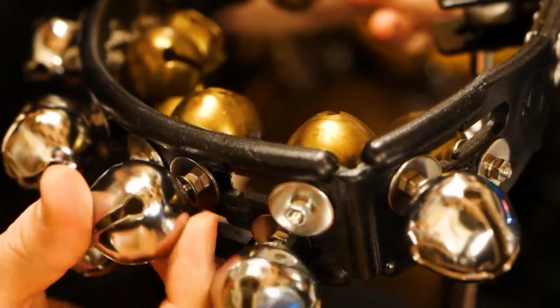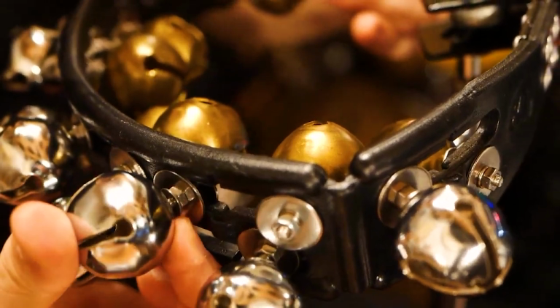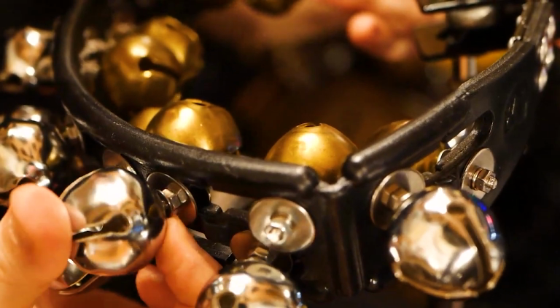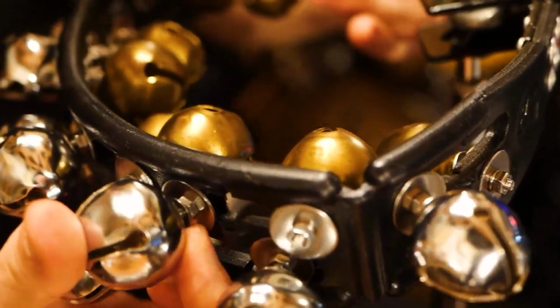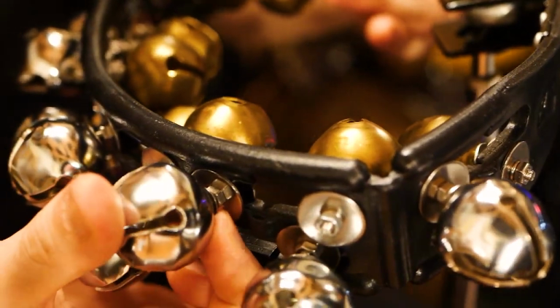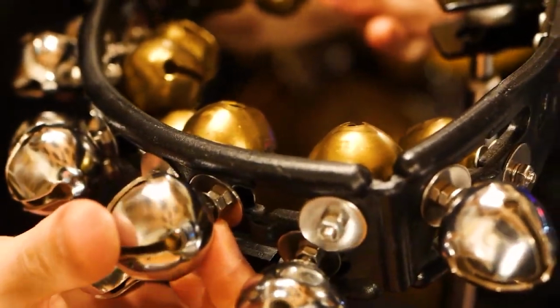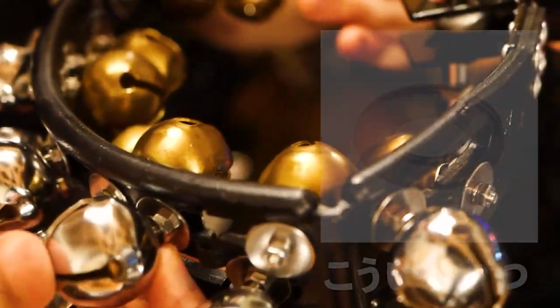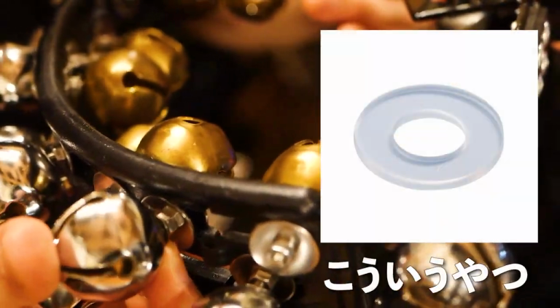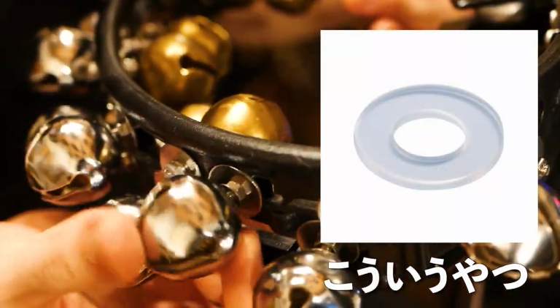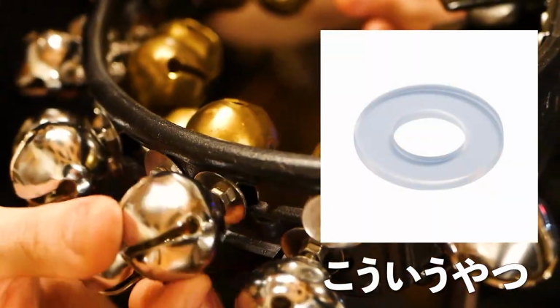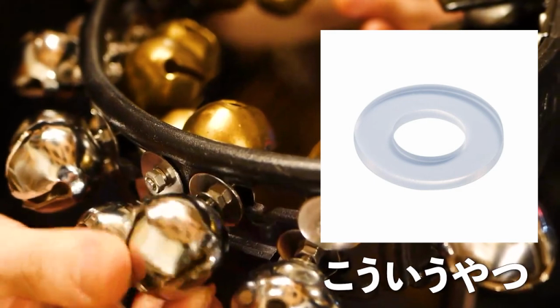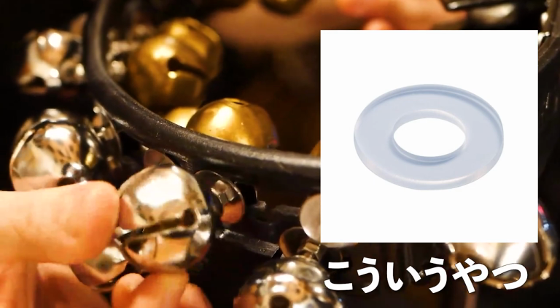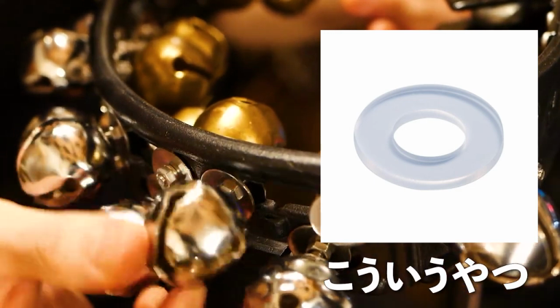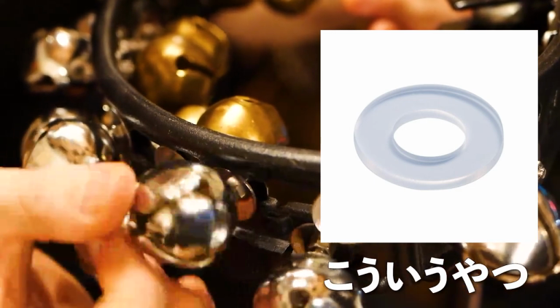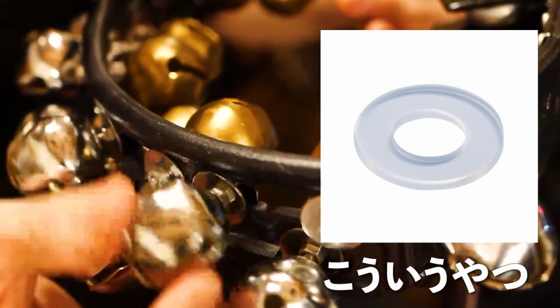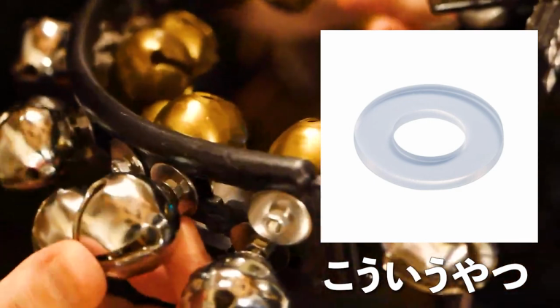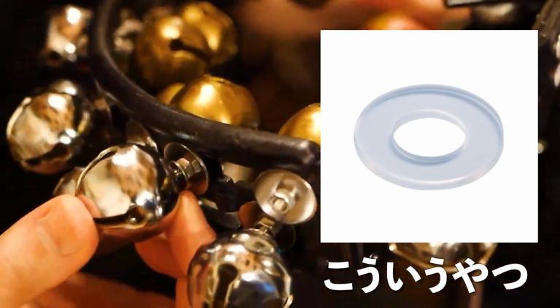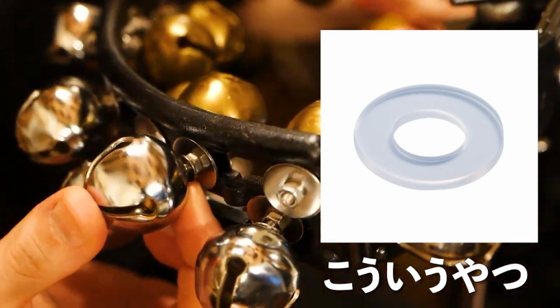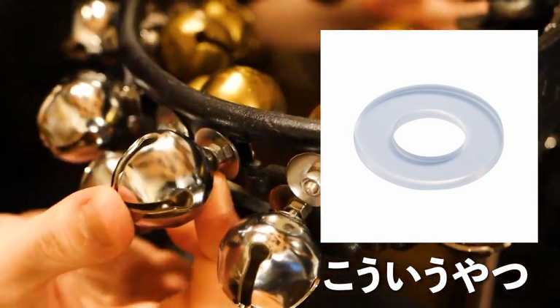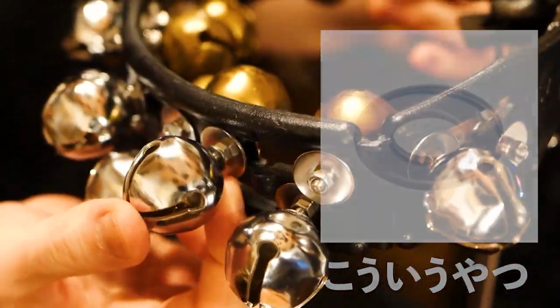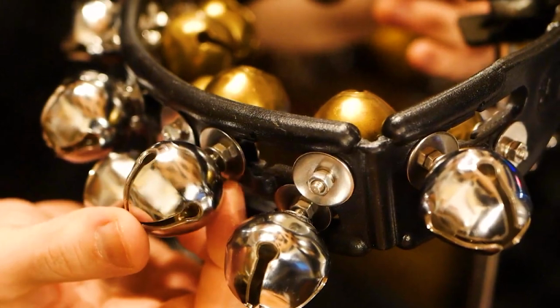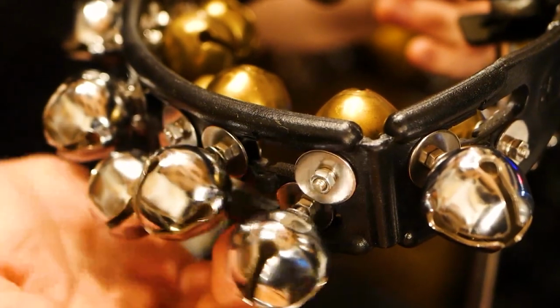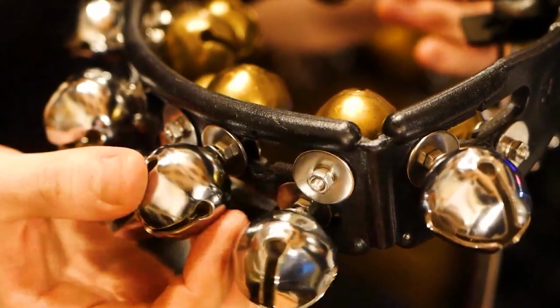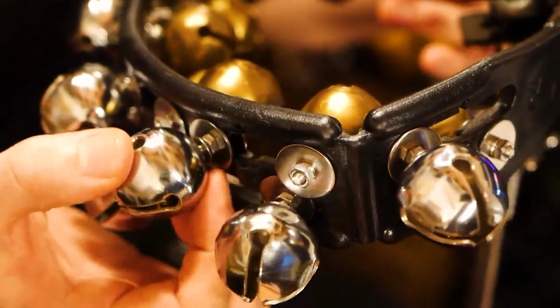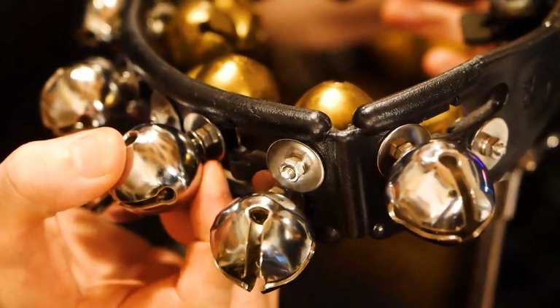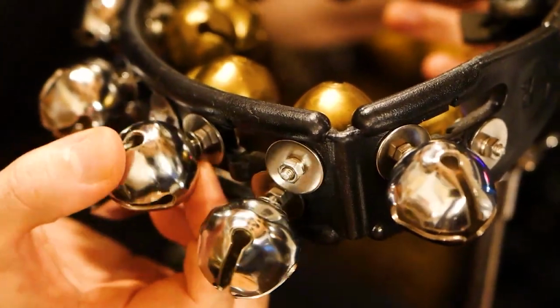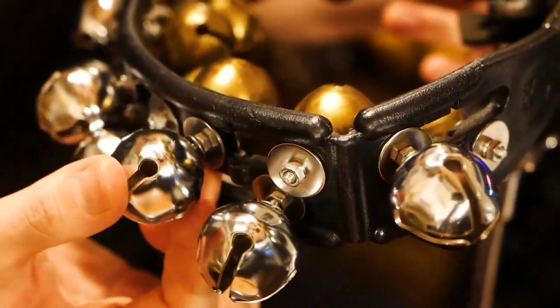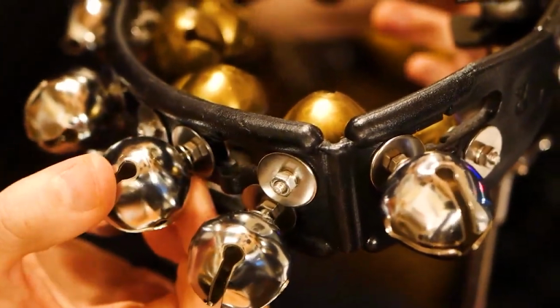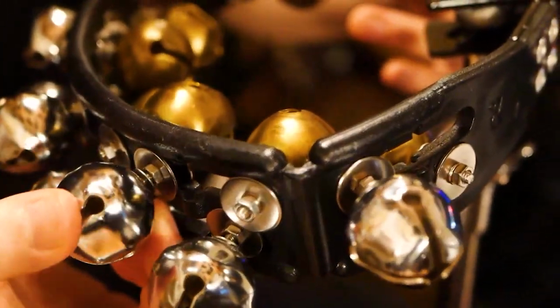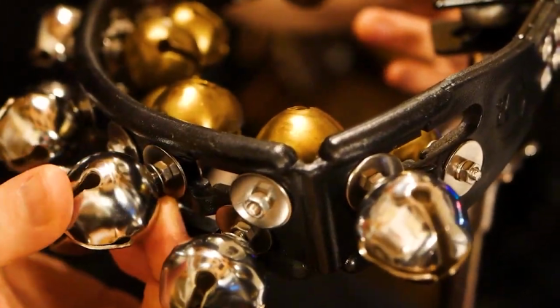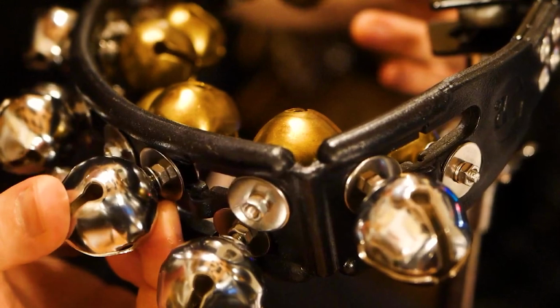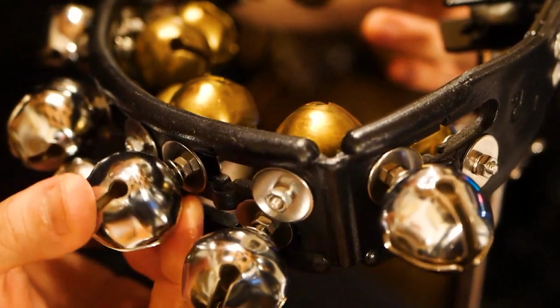鈴とナットの干渉部分、この部分が激しく動くと、鈴の音以上にカチャカチャカチャというノイズ成分が鳴ってしまうので、この接合部分のワッシャーですね、これを何かゴム製とかシリコン製とか、音がカチャカチャ鳴らない素材のものにすると、さらに良くなるのかなと思いましたので、真似してみたいという方はそういうものを使うといいんじゃないかと思います。